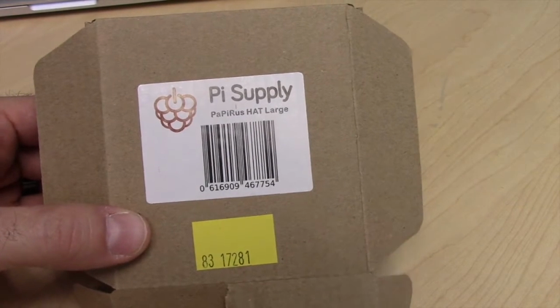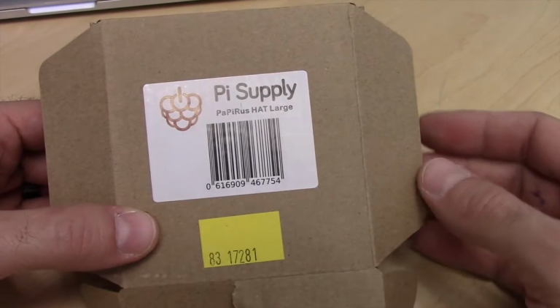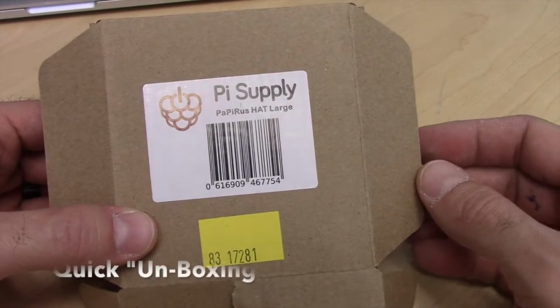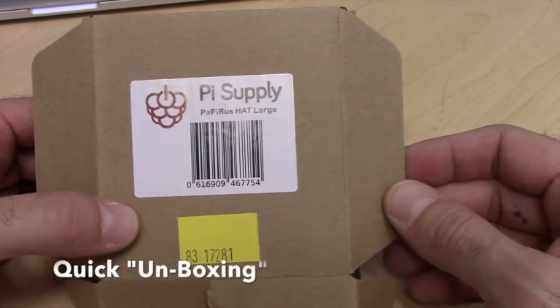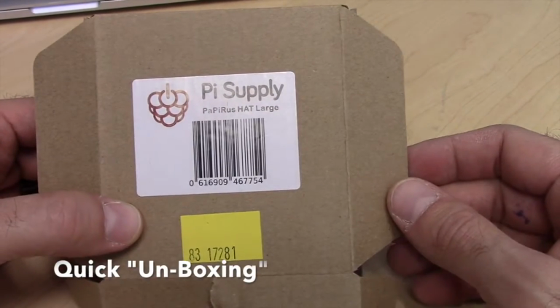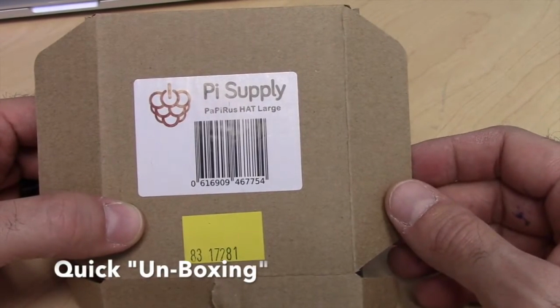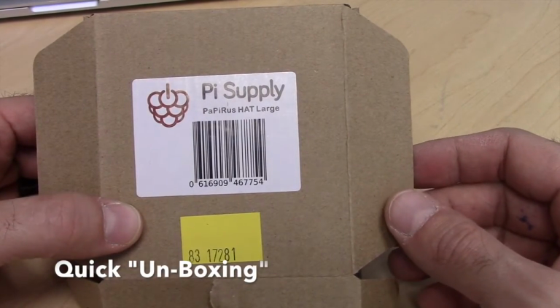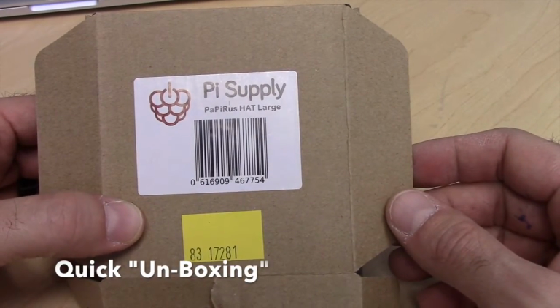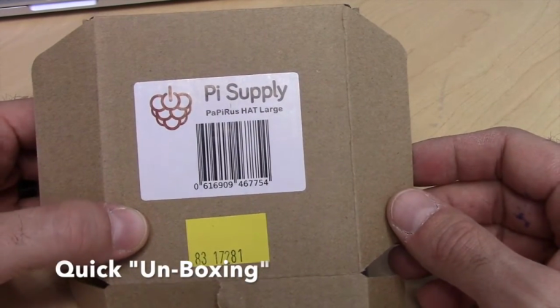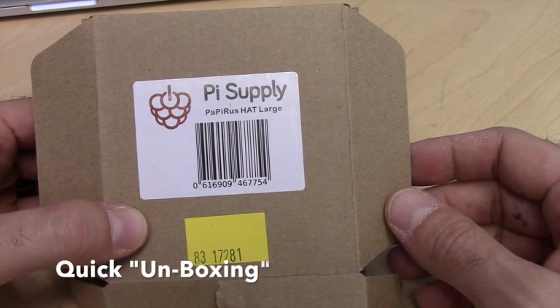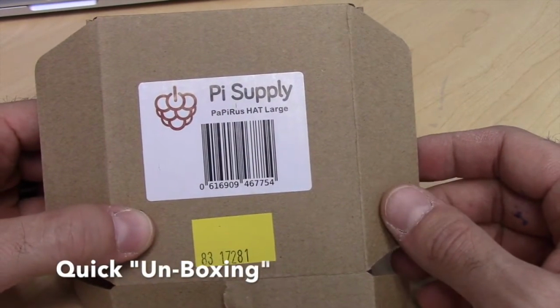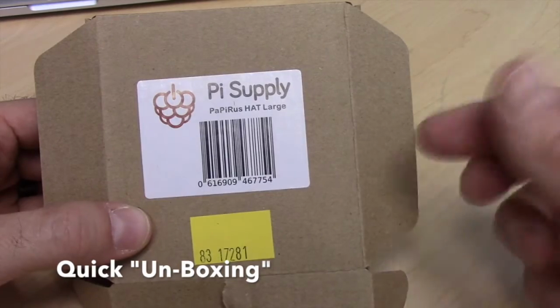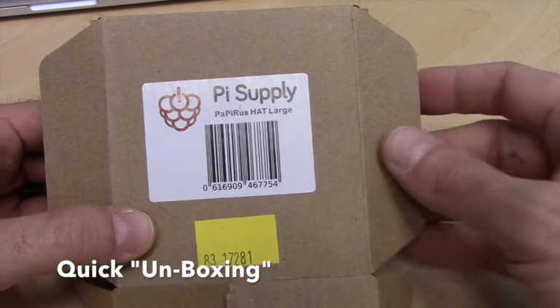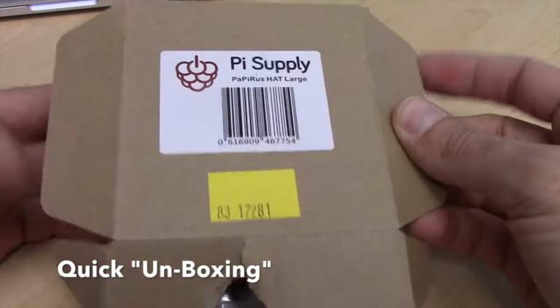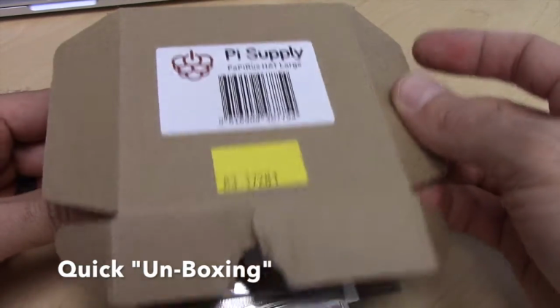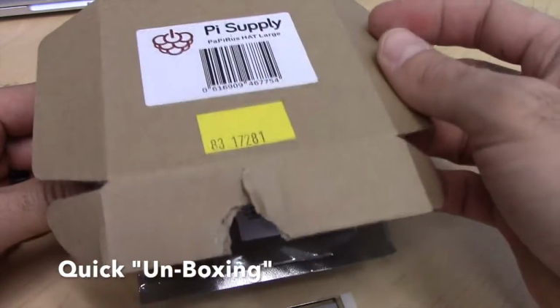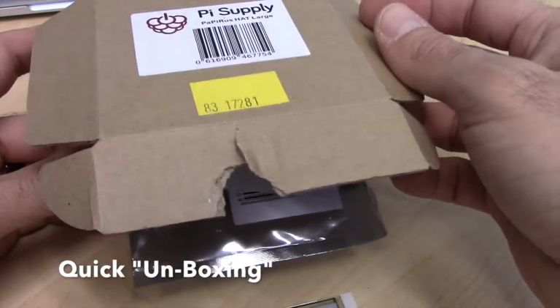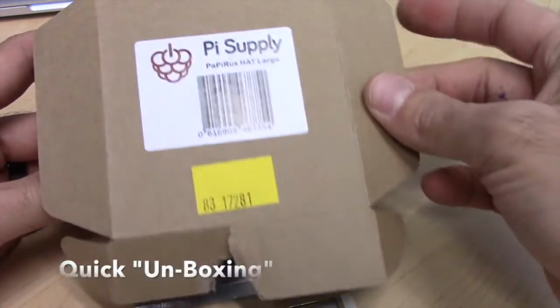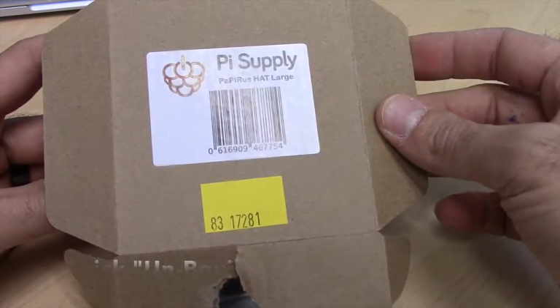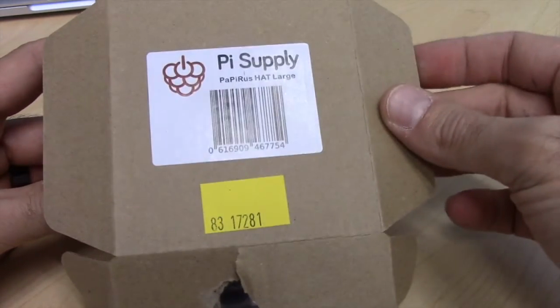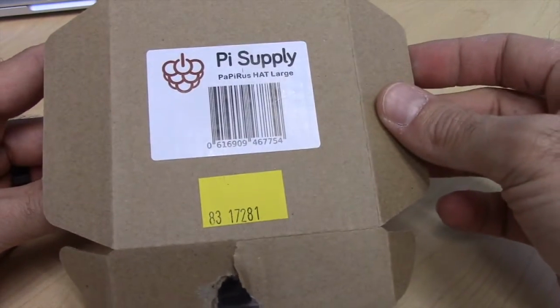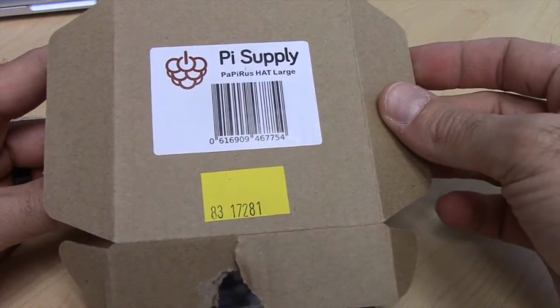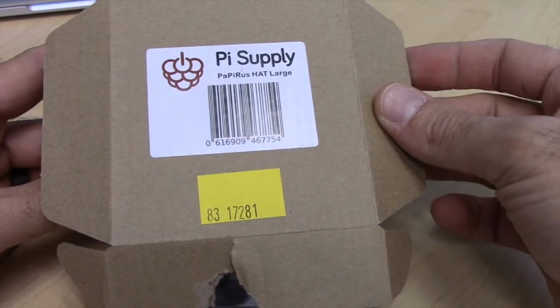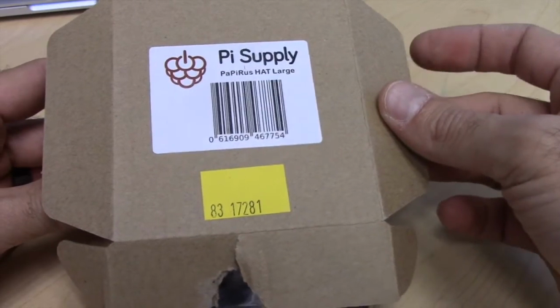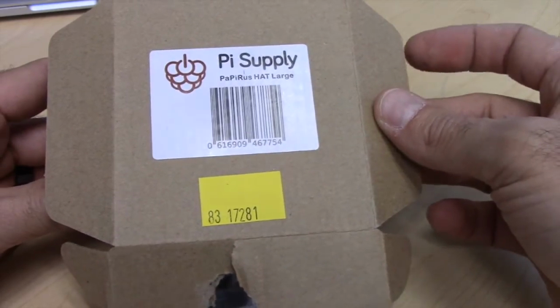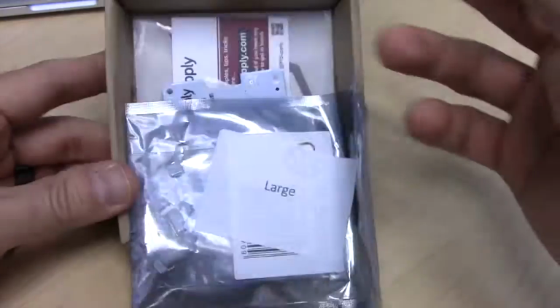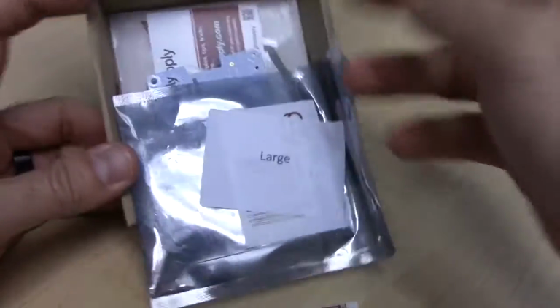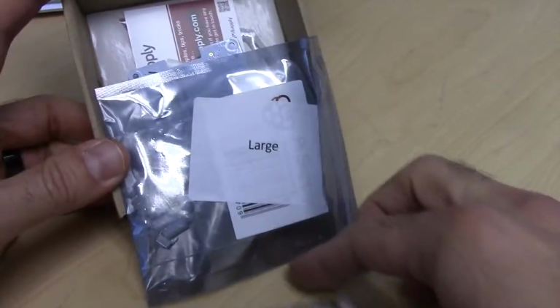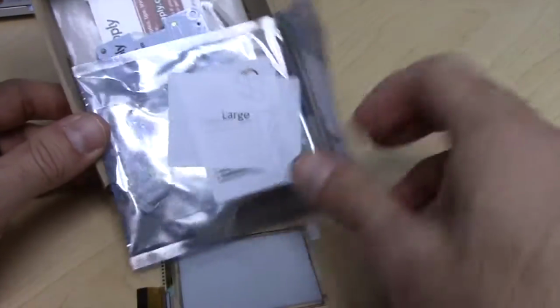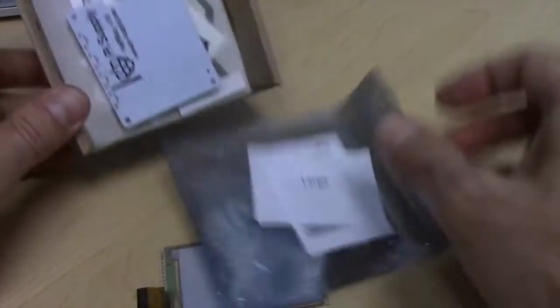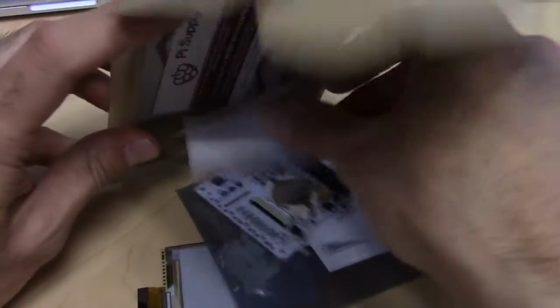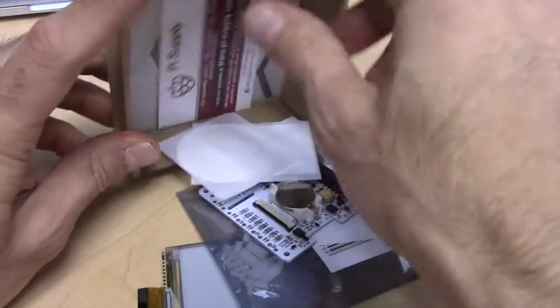Alright, let's take a look at this. This is a pseudo unboxing and then actual use. A lot of people have already unboxed this, so I'm doing a quick unboxing — really this is a setup to see how it looks. So let's just take everything out.